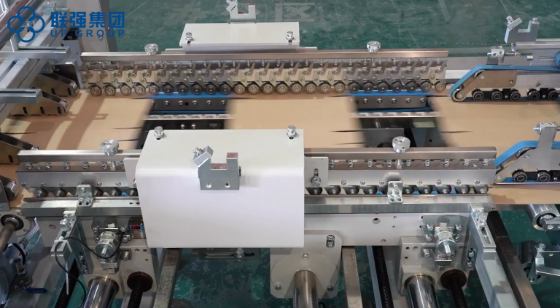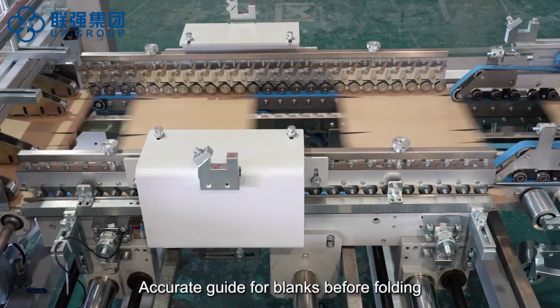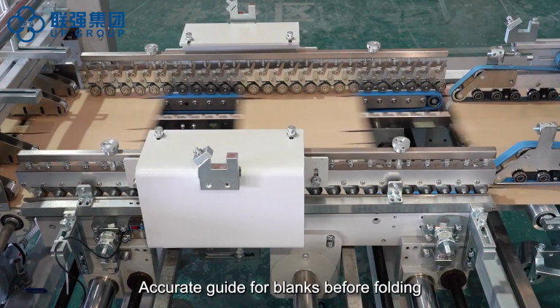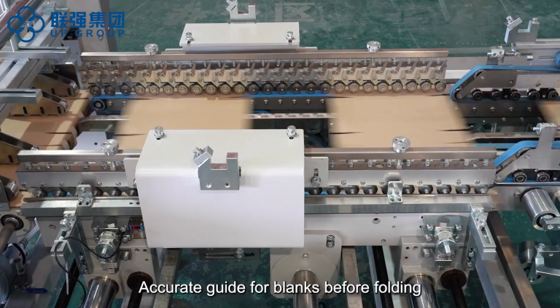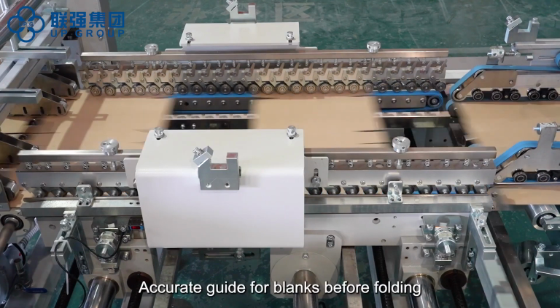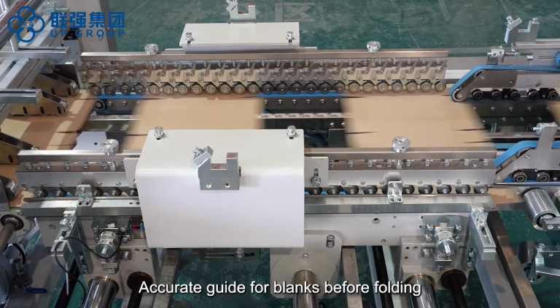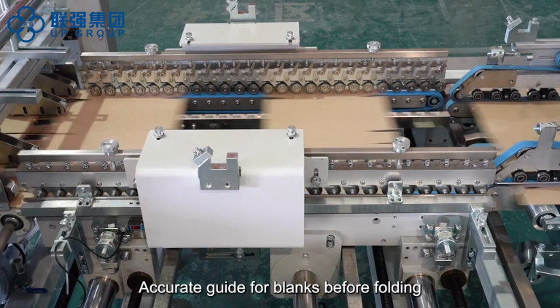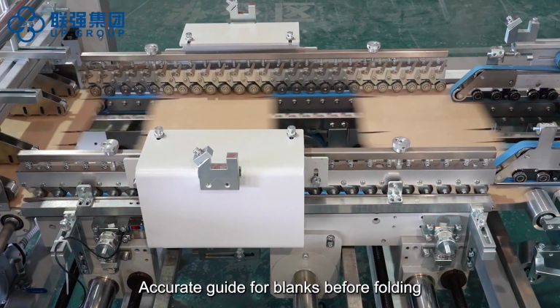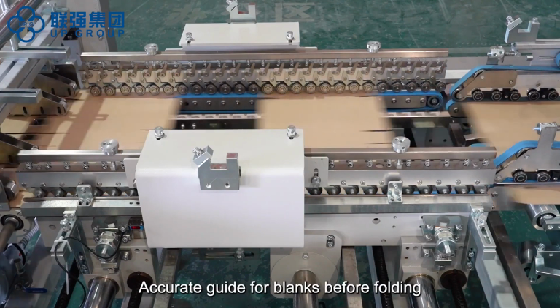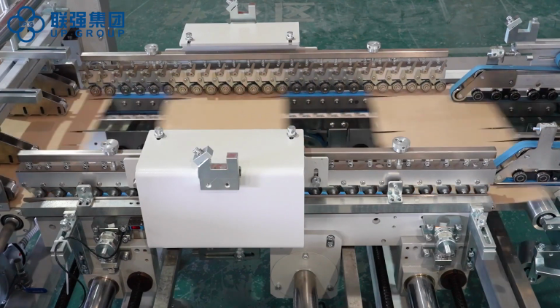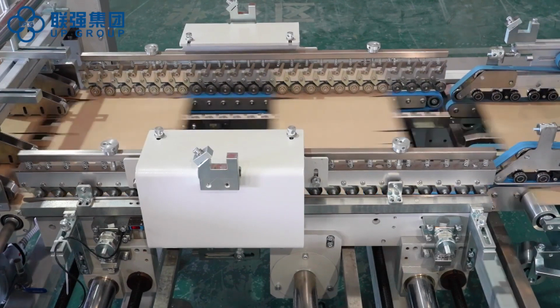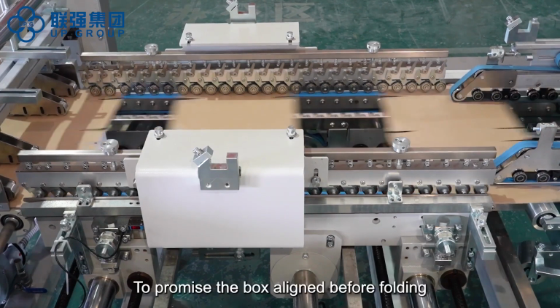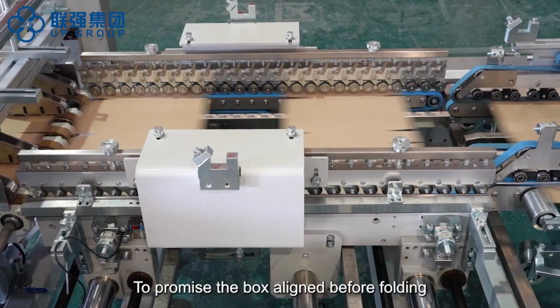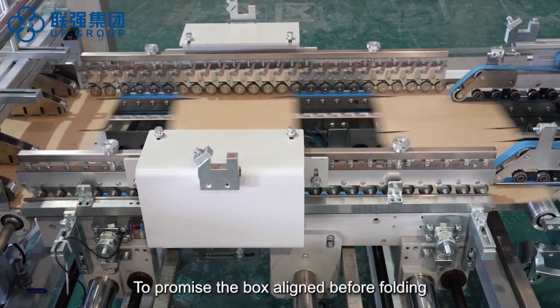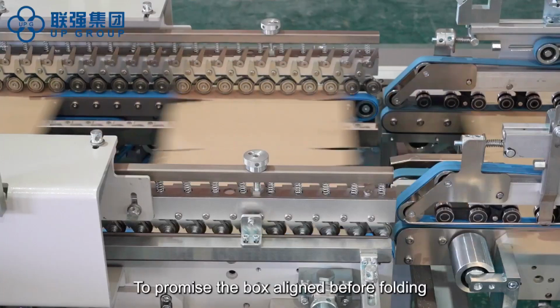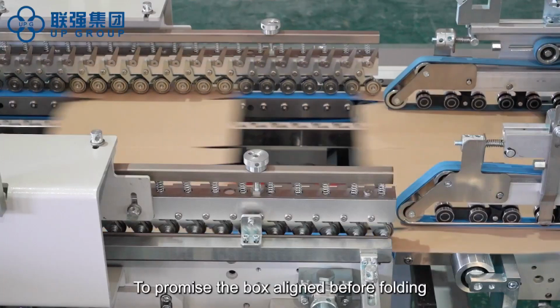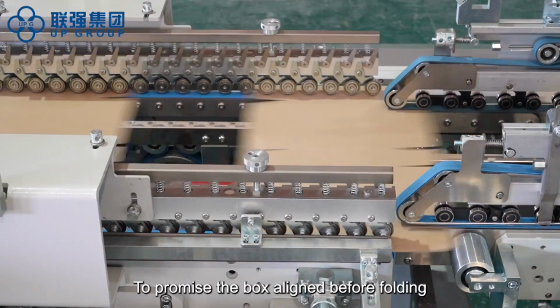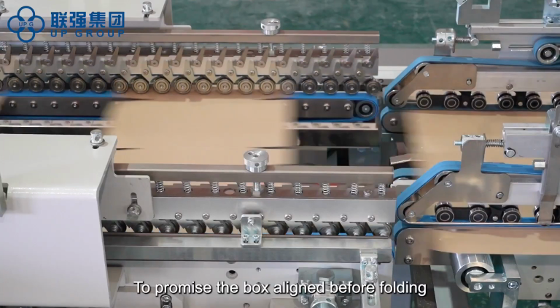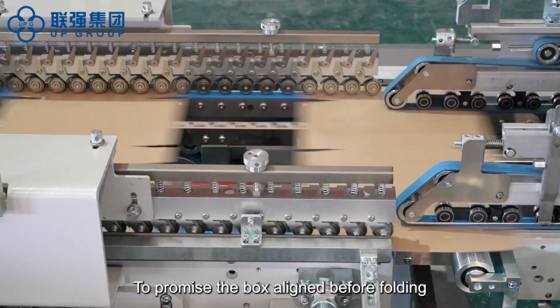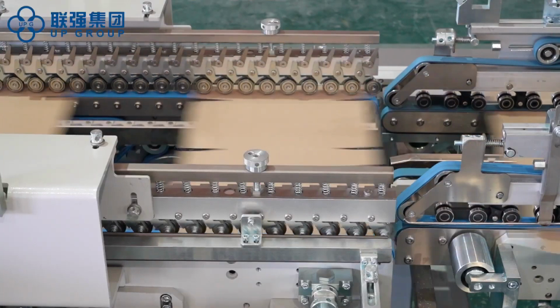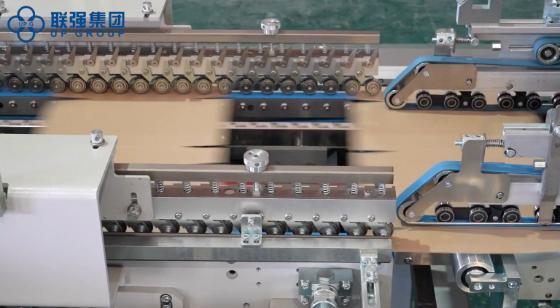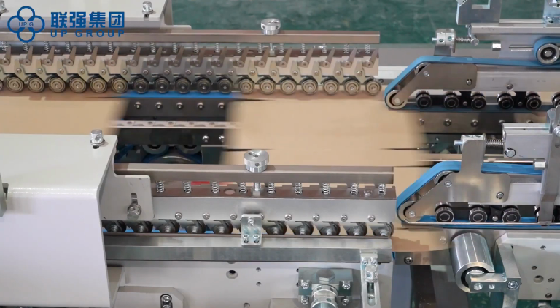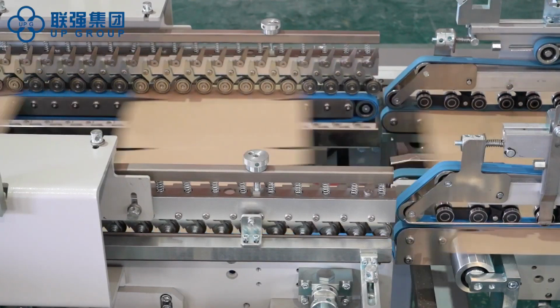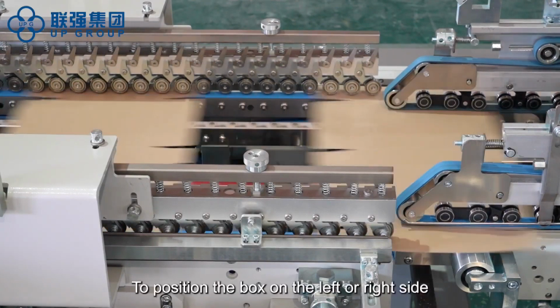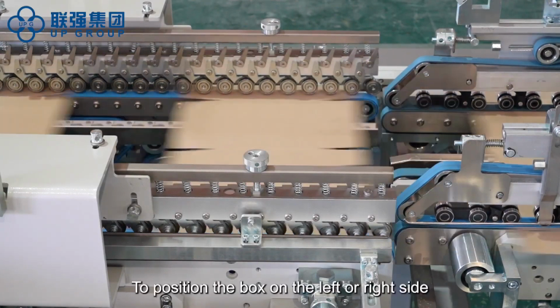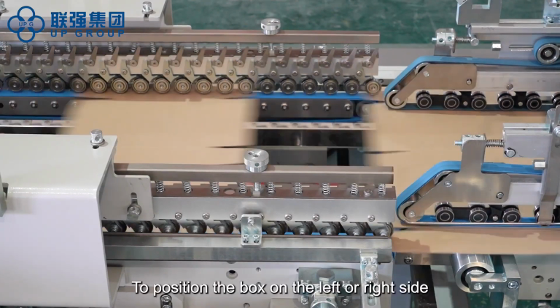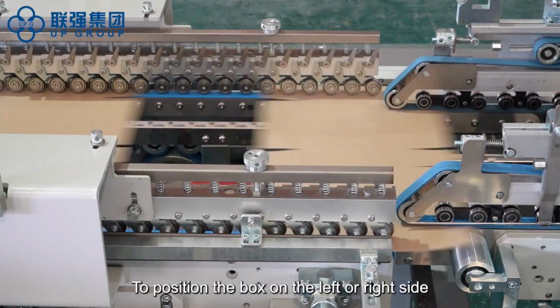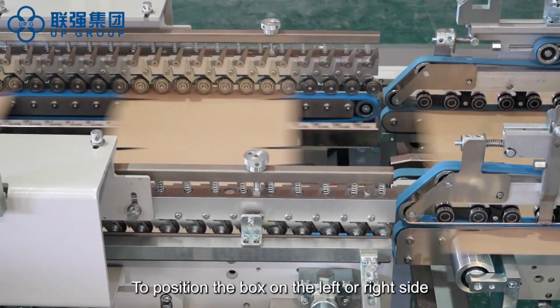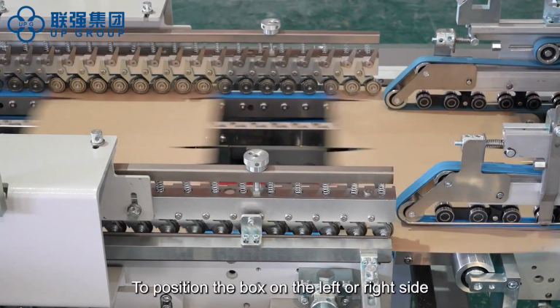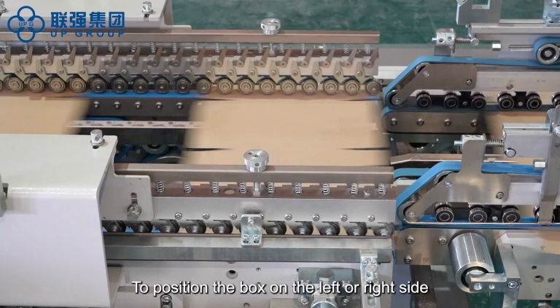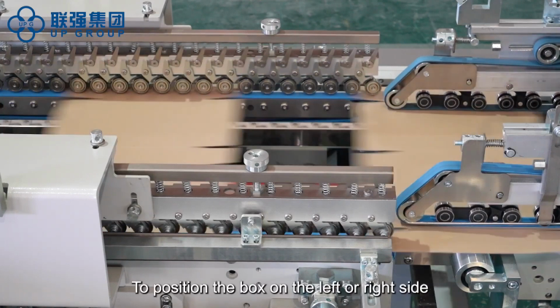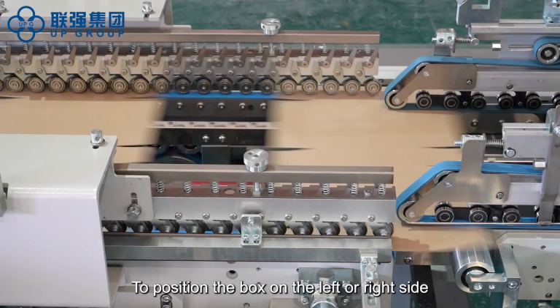Accurate guide for blanks before folding, to ensure the box is aligned before folding. To position the box on the left or right side.